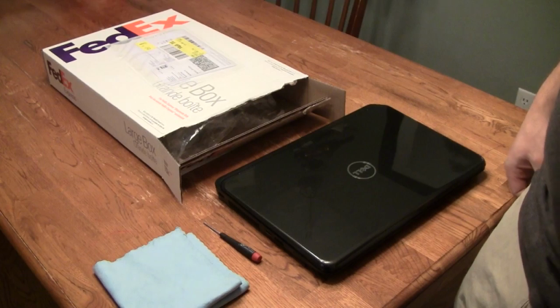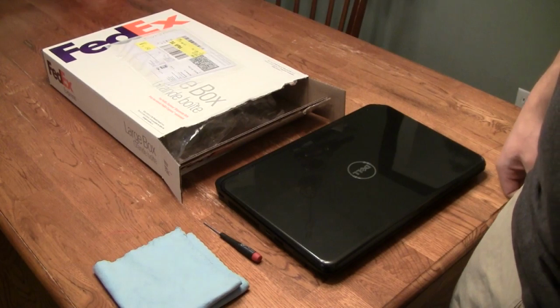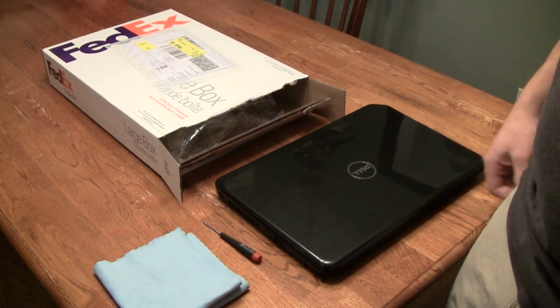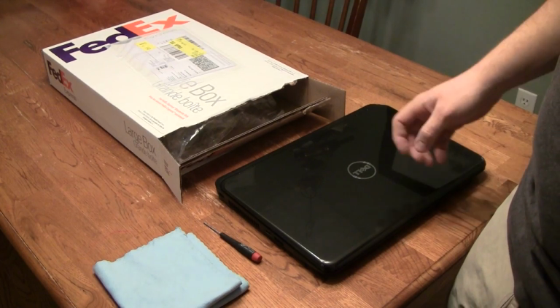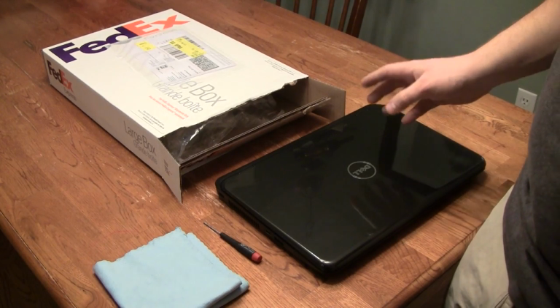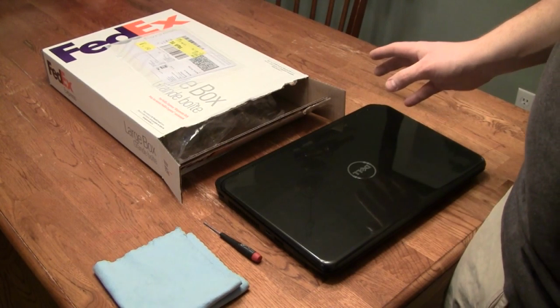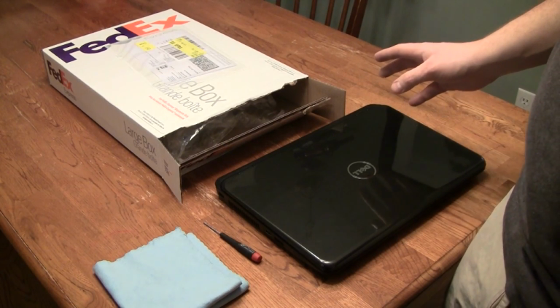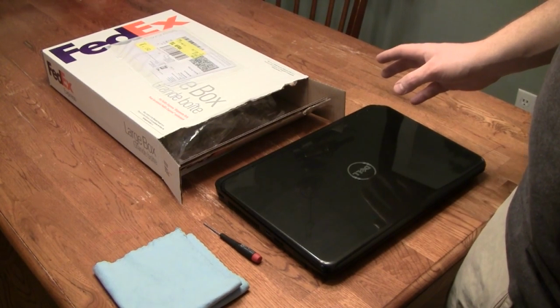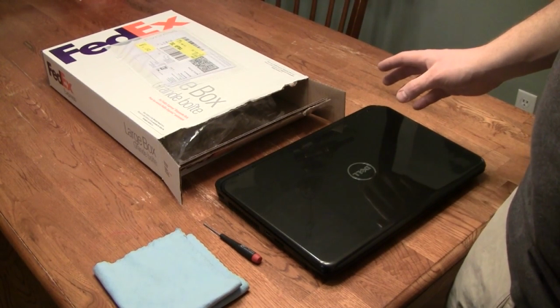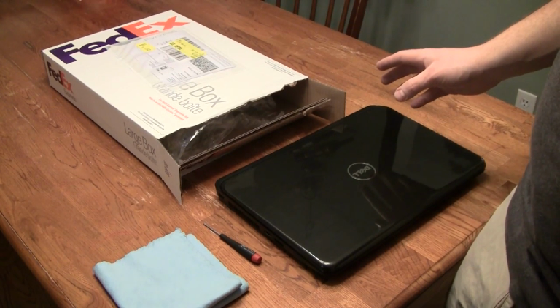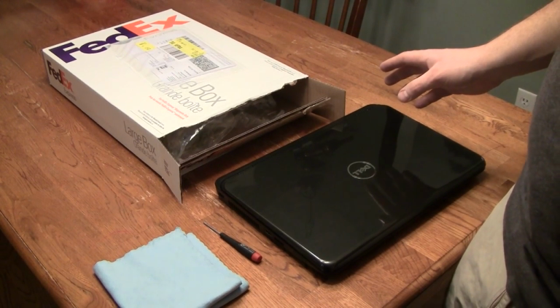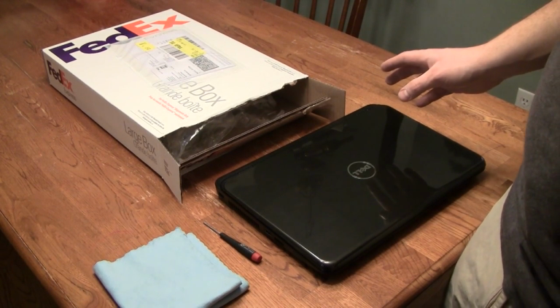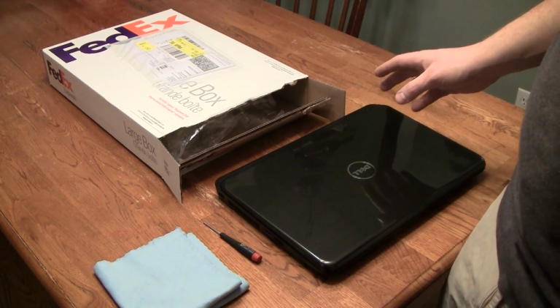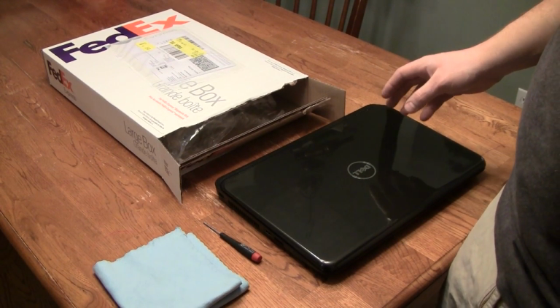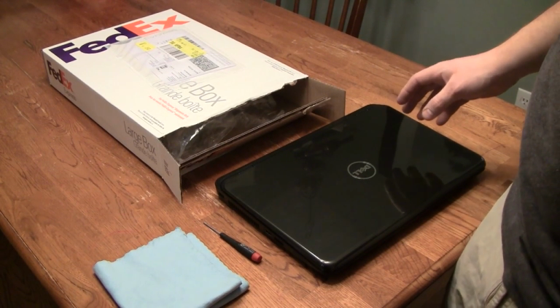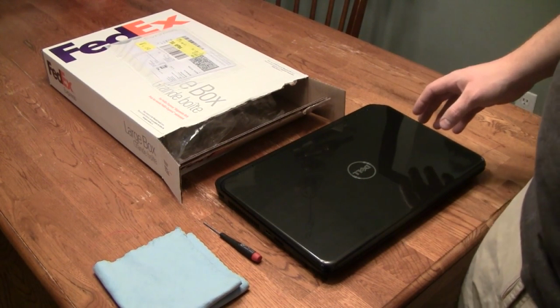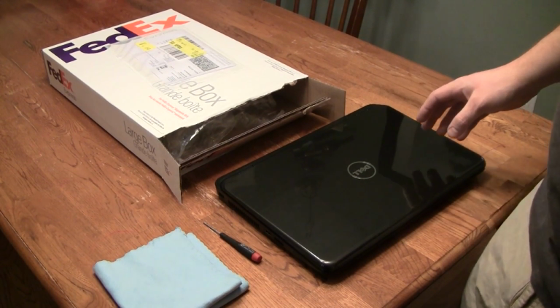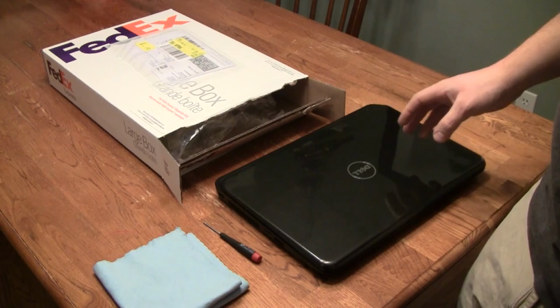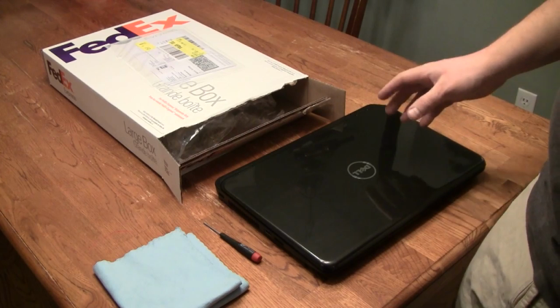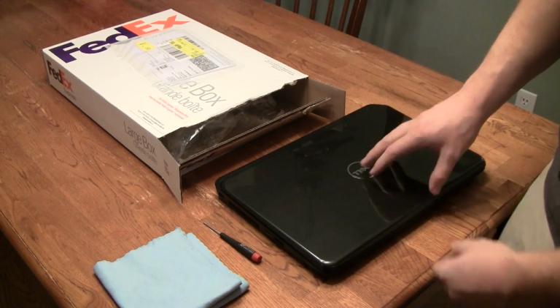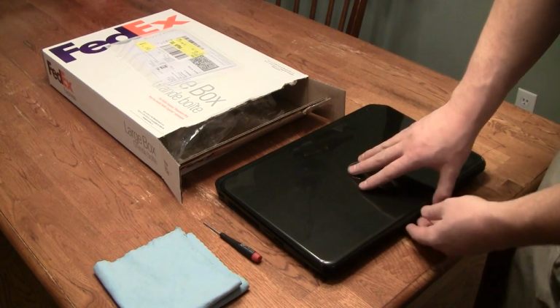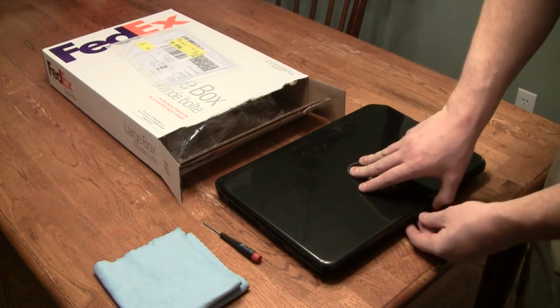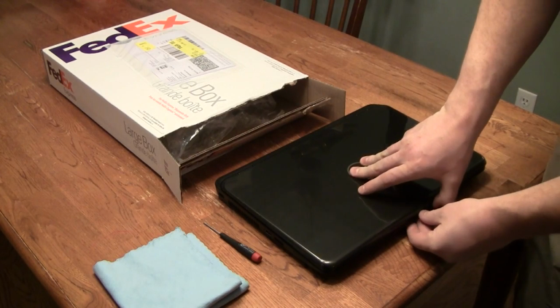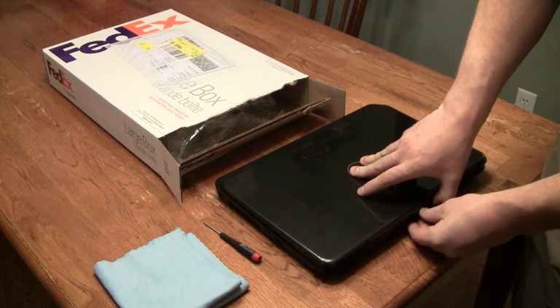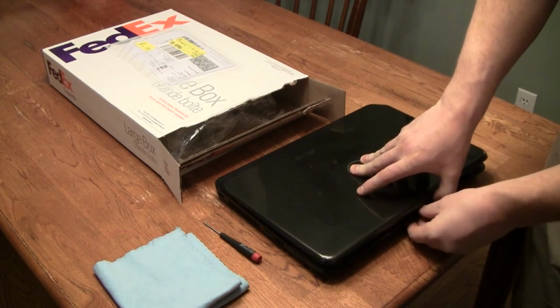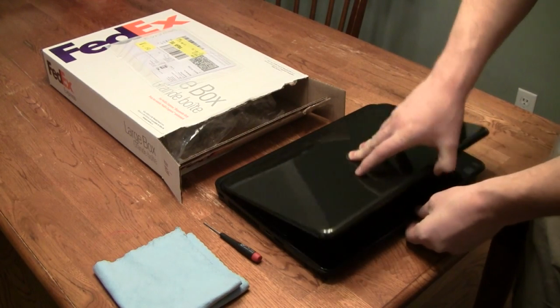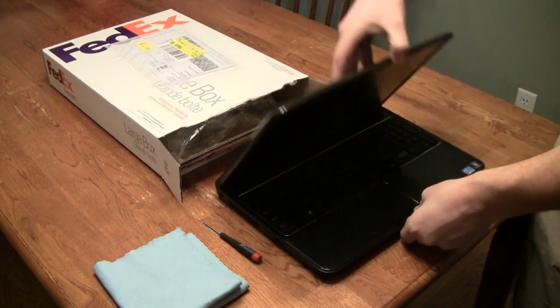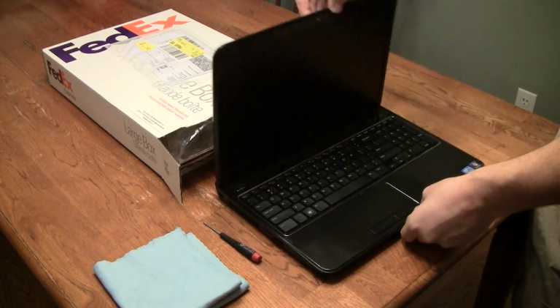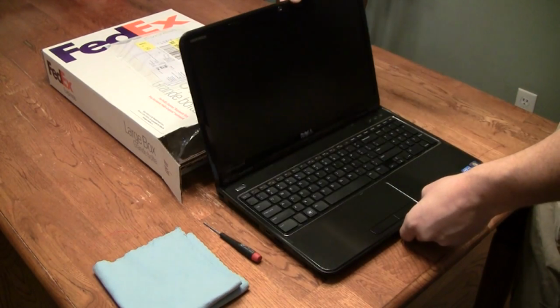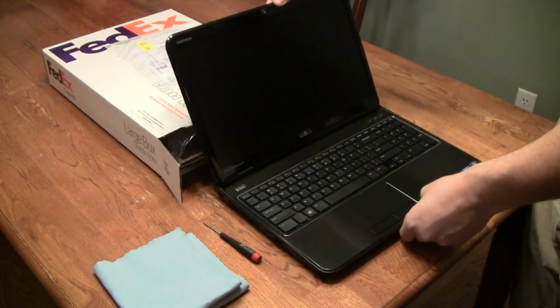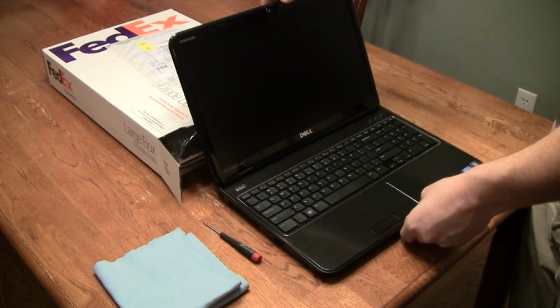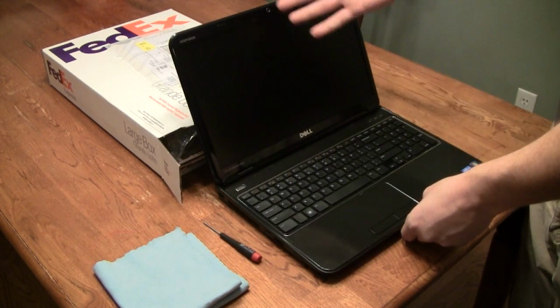This is a video tutorial for how to replace the LCD screen on your laptop. Today we'll be working with a Dell laptop and it does have a broken LCD screen.